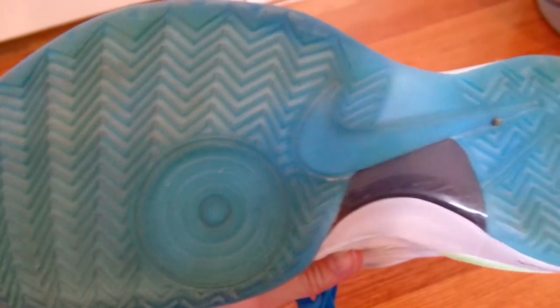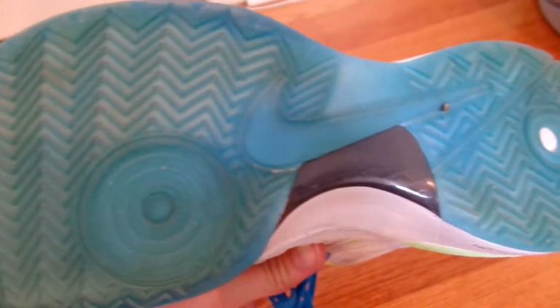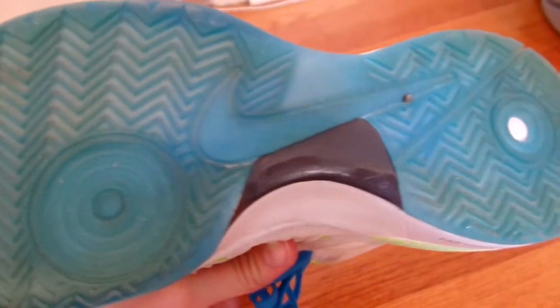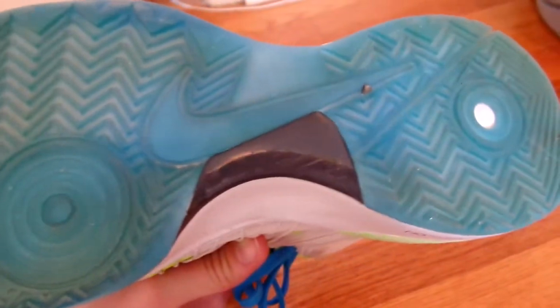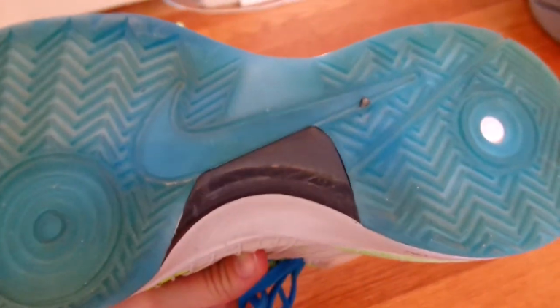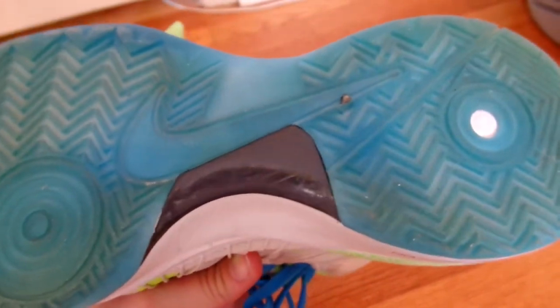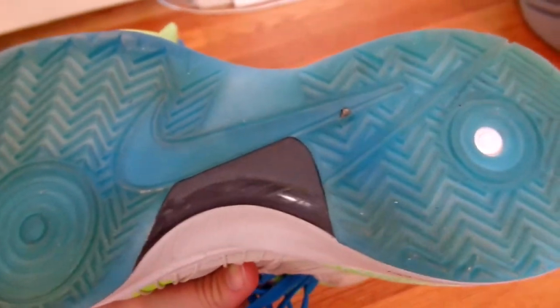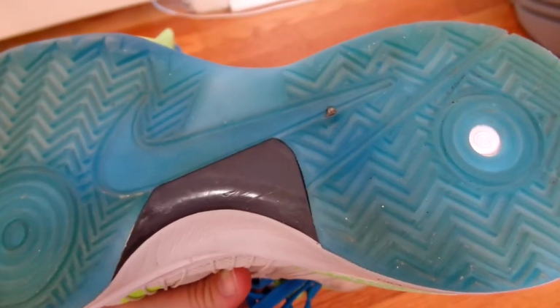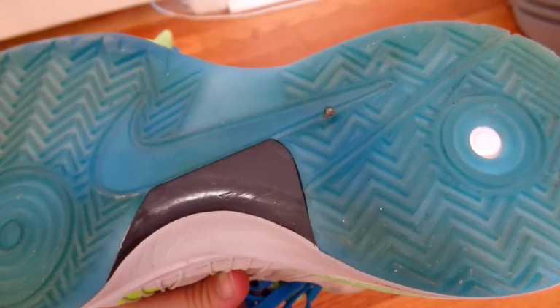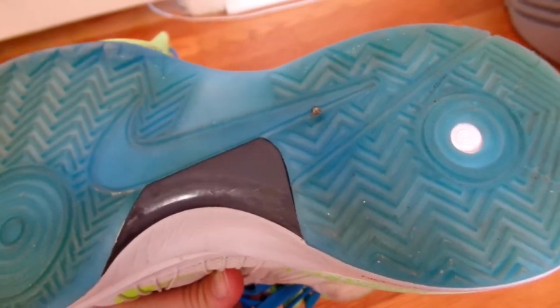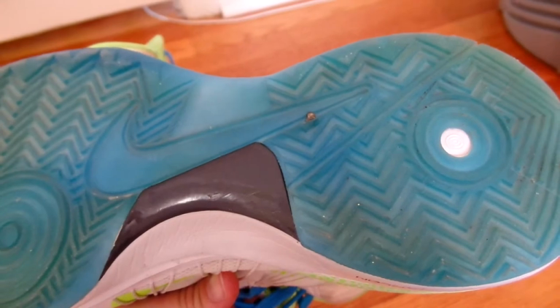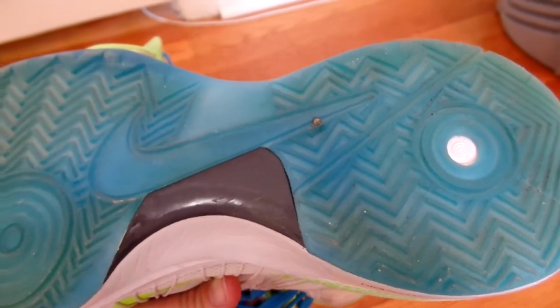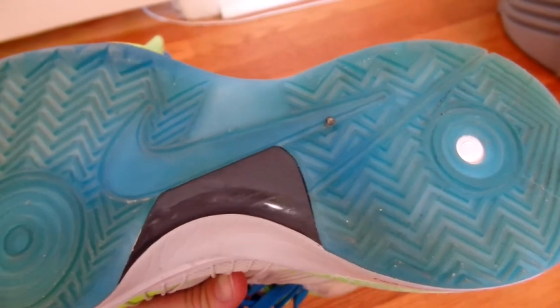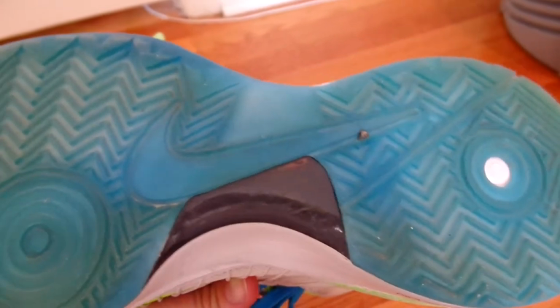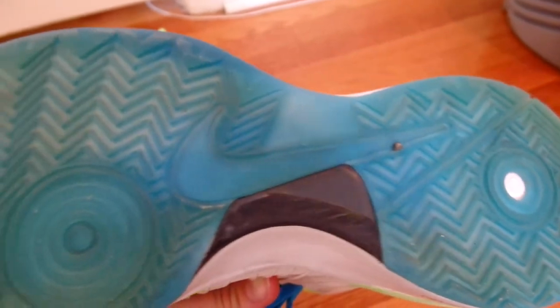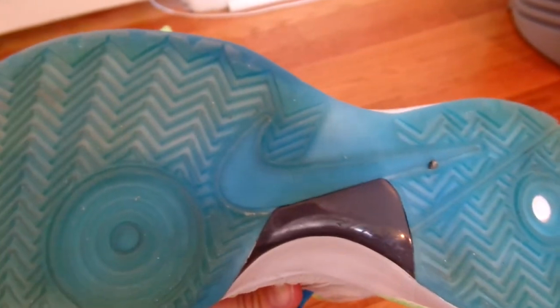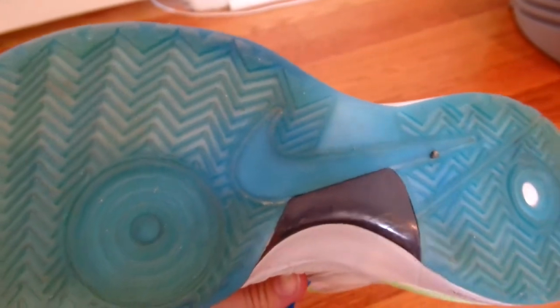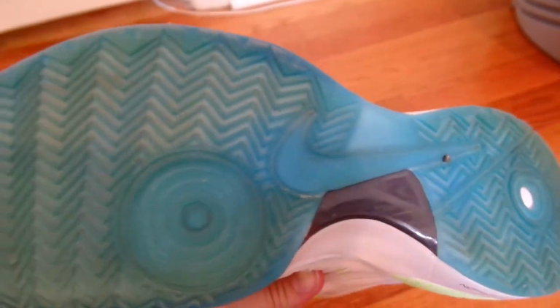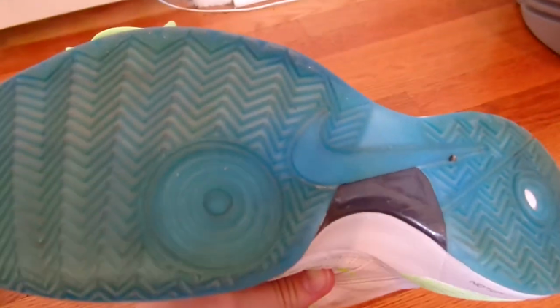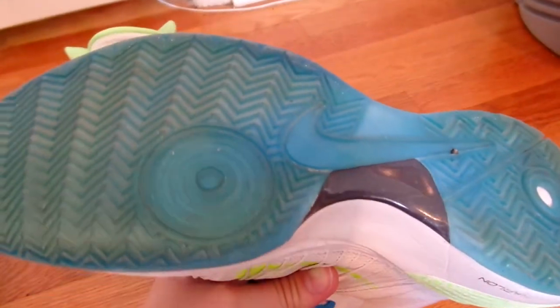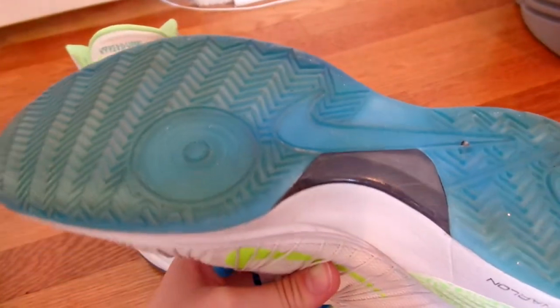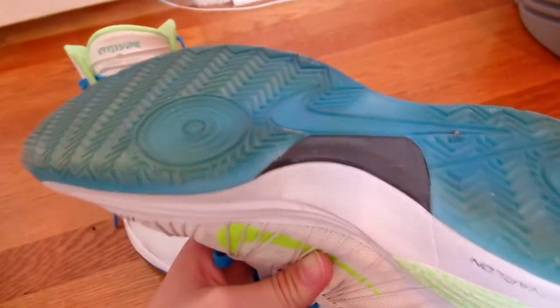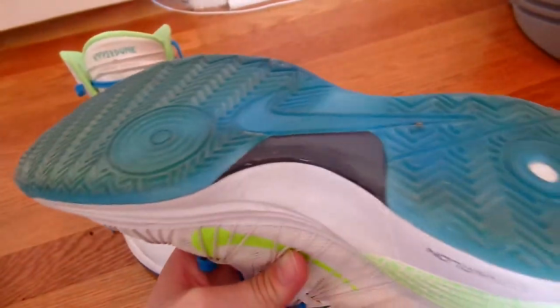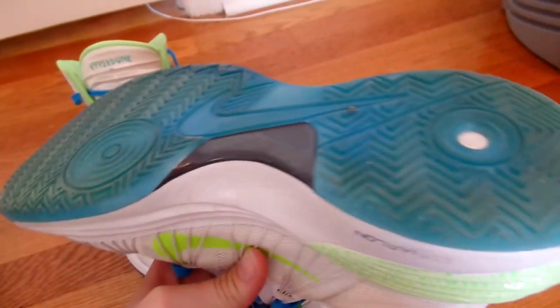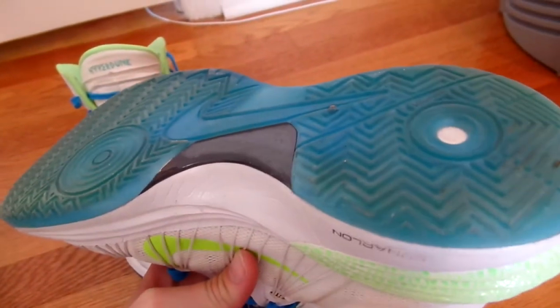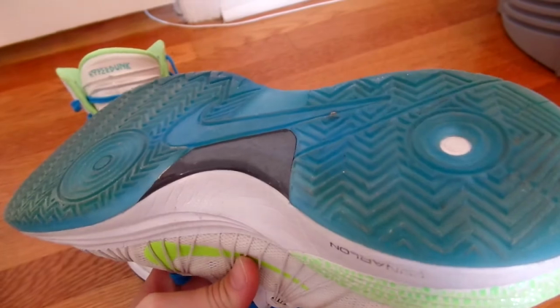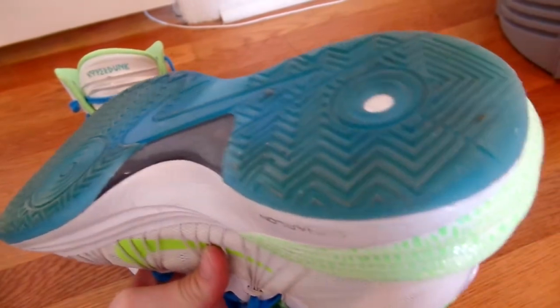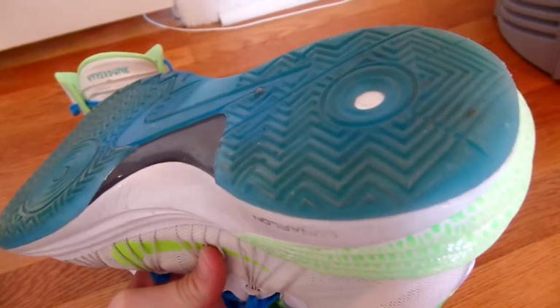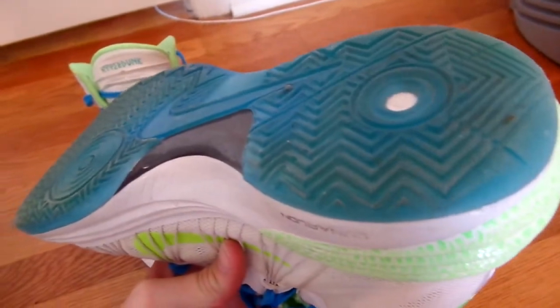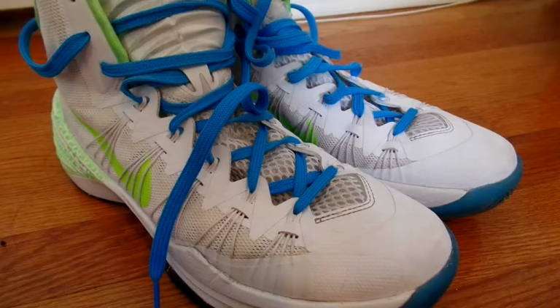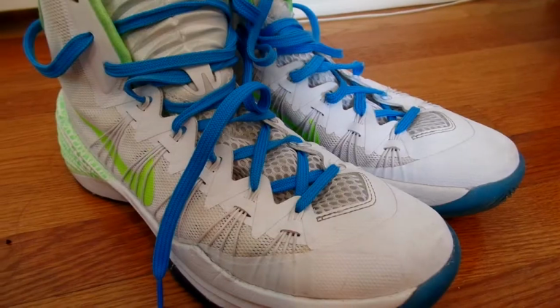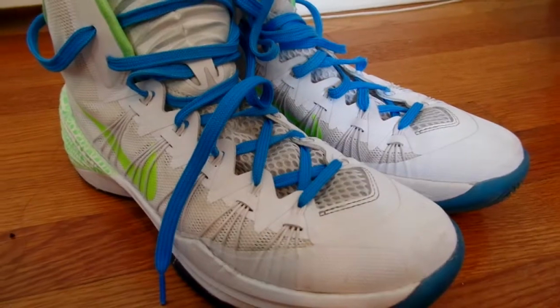The bottom of the shoe is a nice blue. As you can see, it has the edges and a lot of nooks and crannies, so you can really maximize your performance on the court and do the best to your ability.